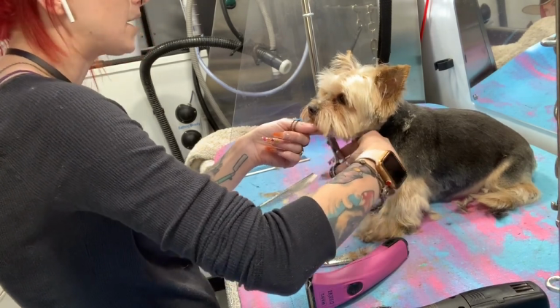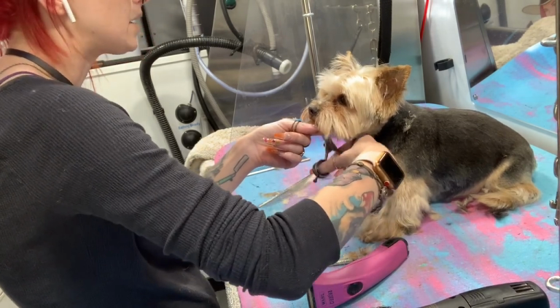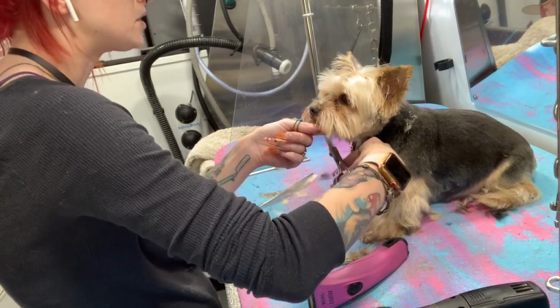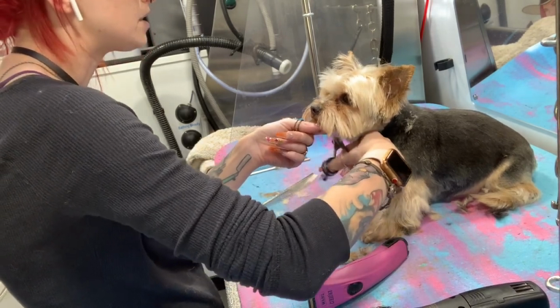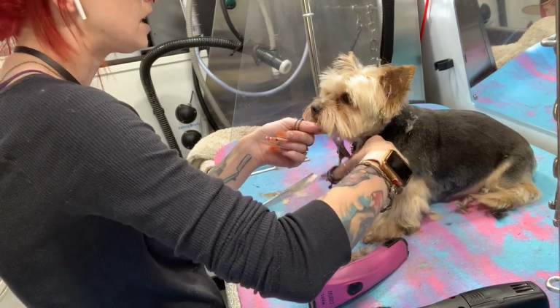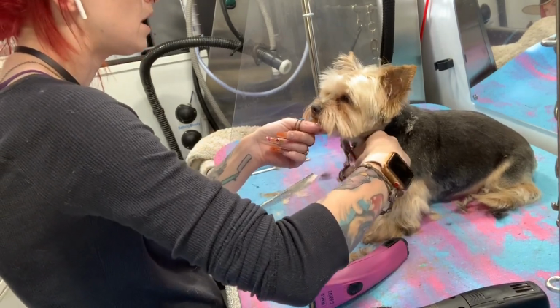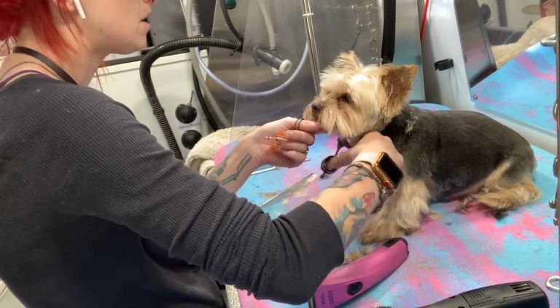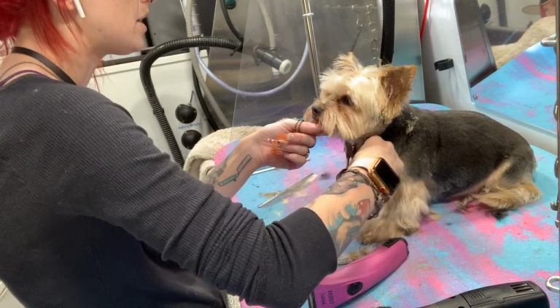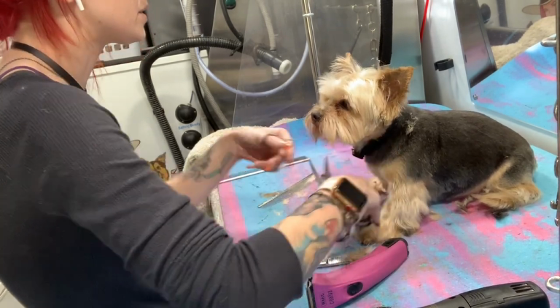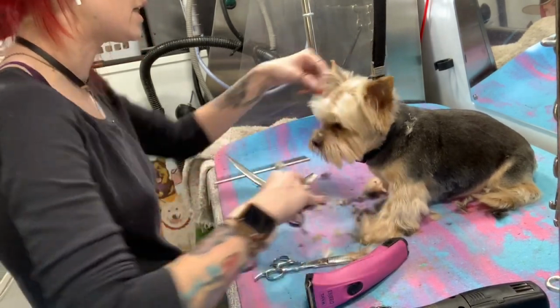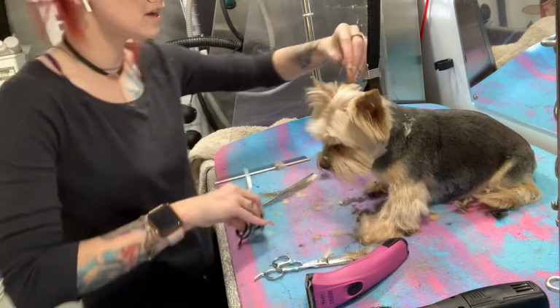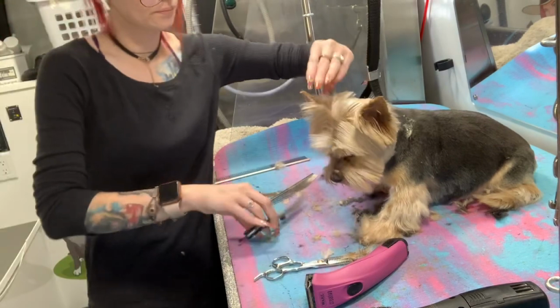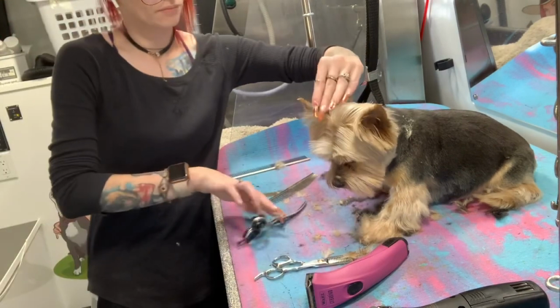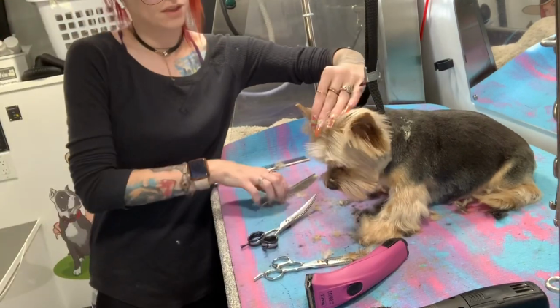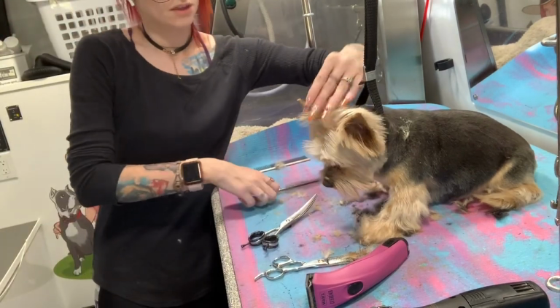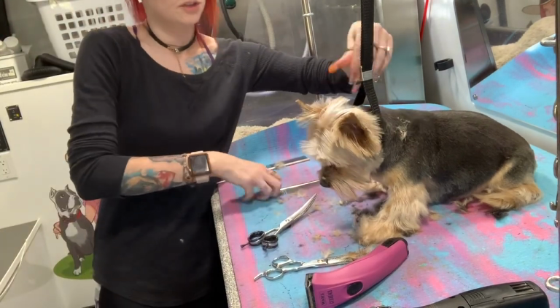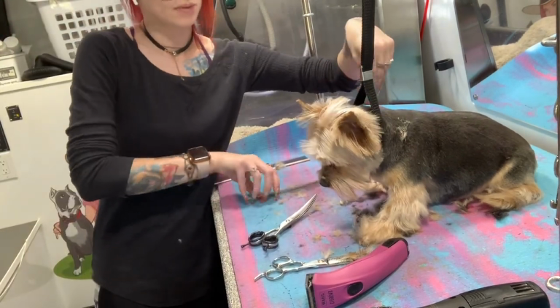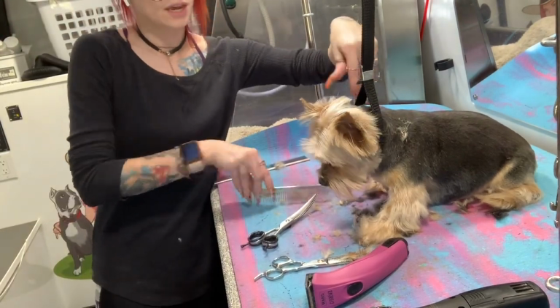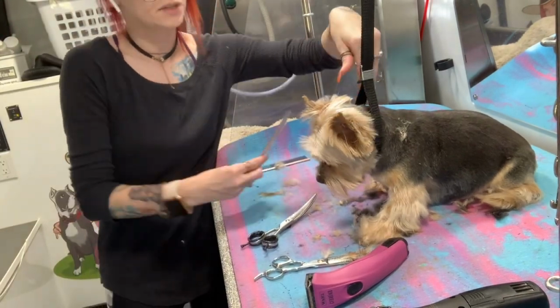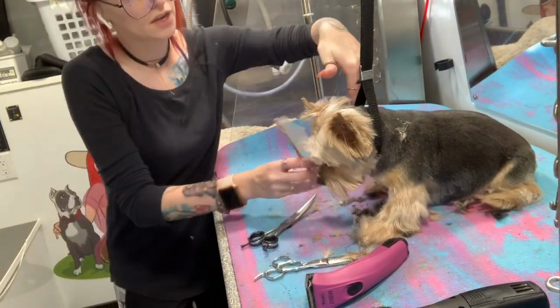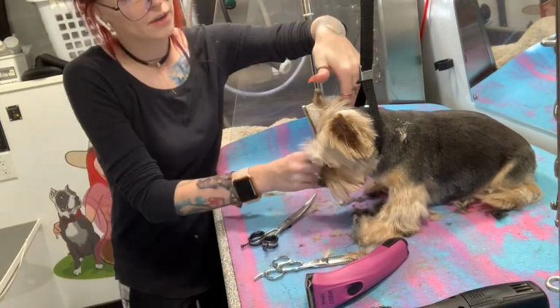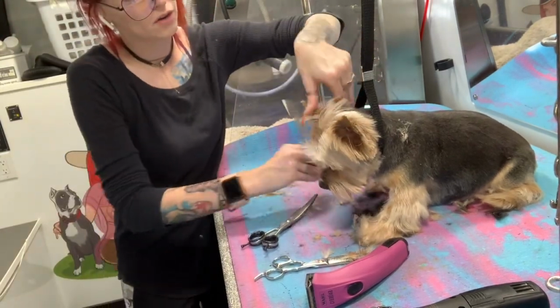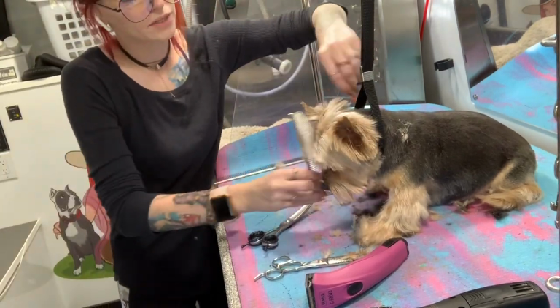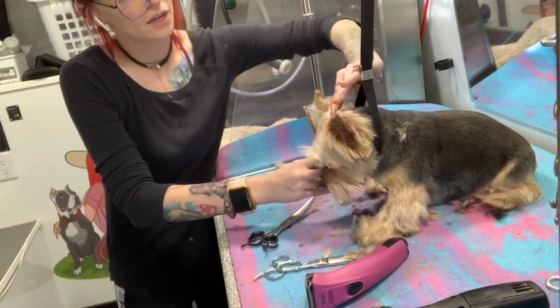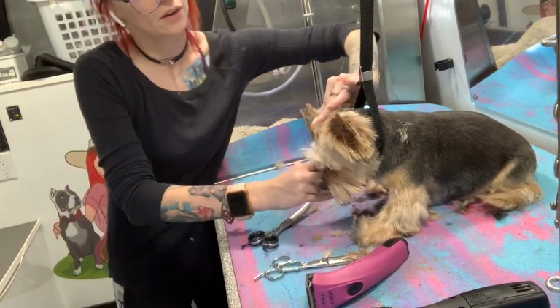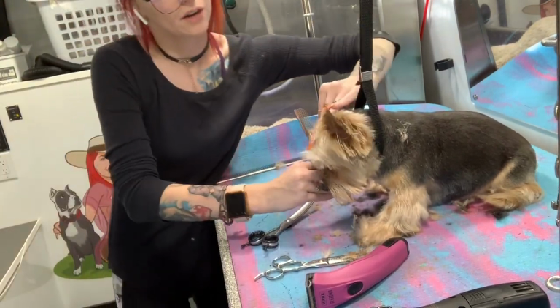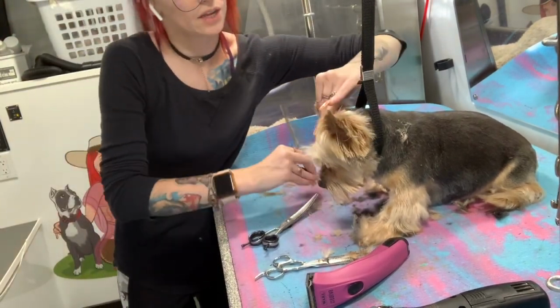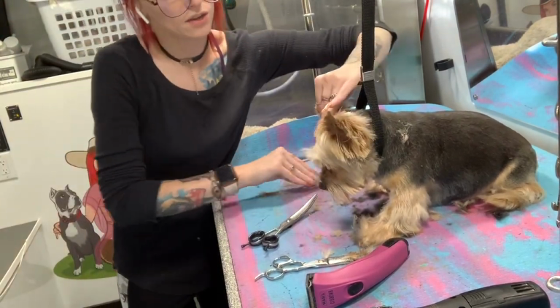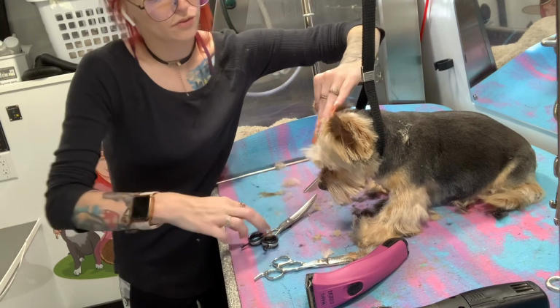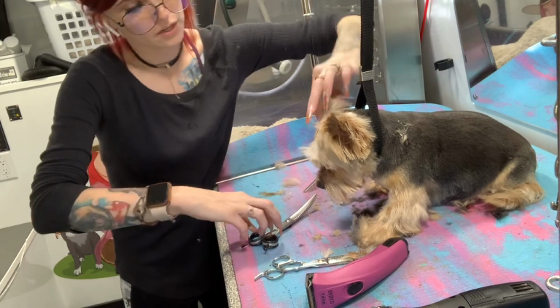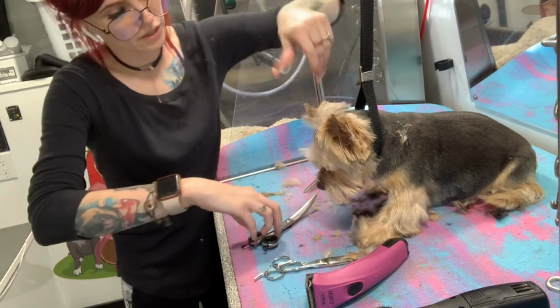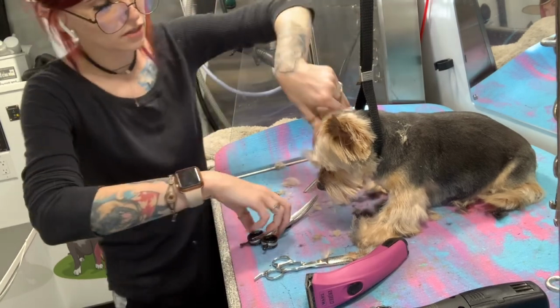We're just doing the same thing on the other side — trimming that up into the ear, making it all blend together. And then again, you can fold this ear like a taco.